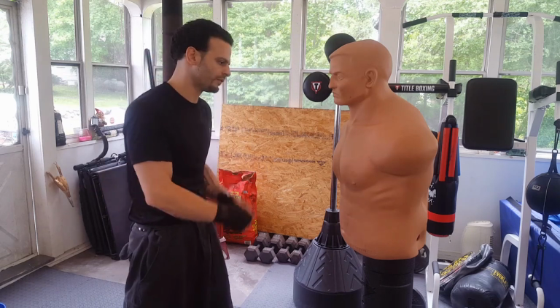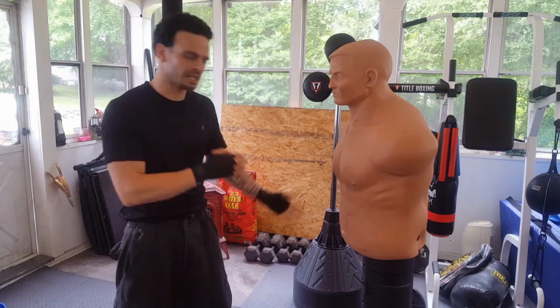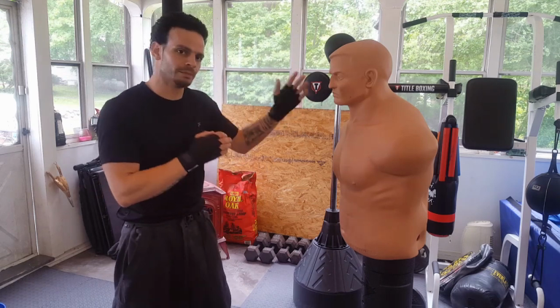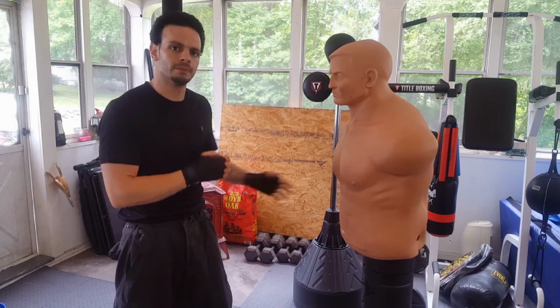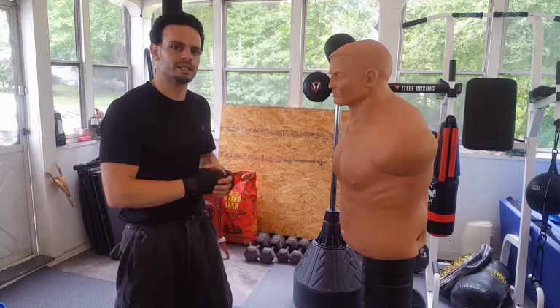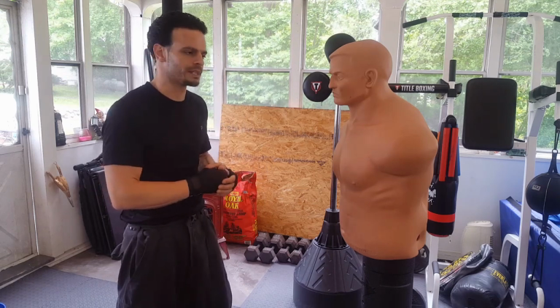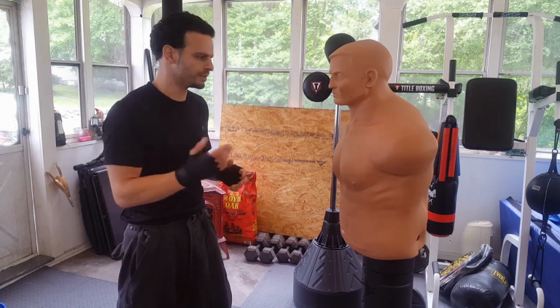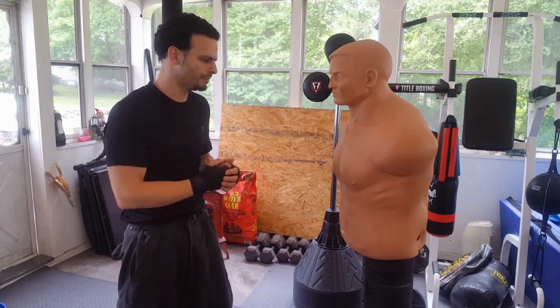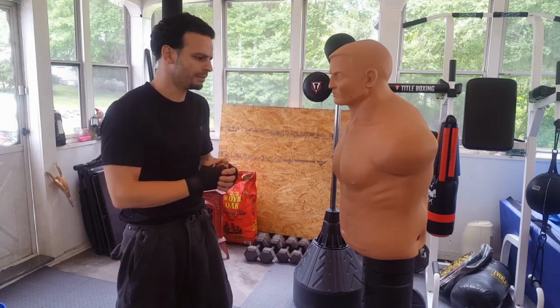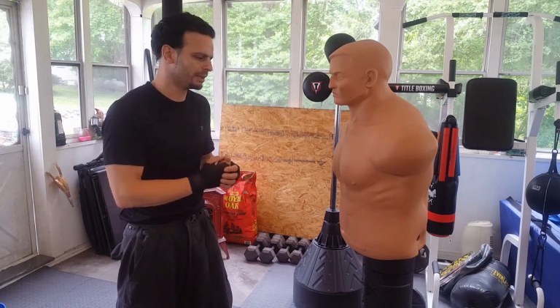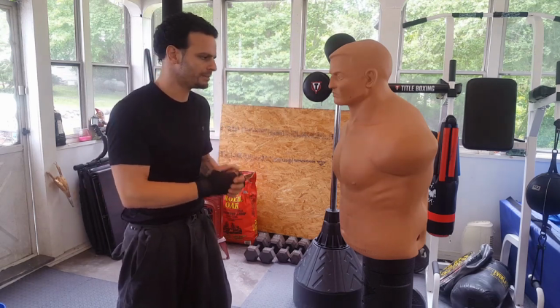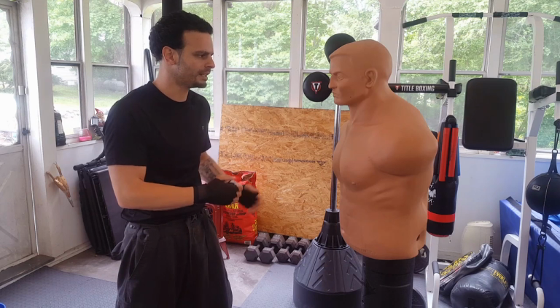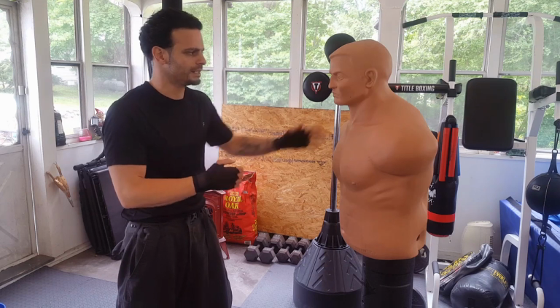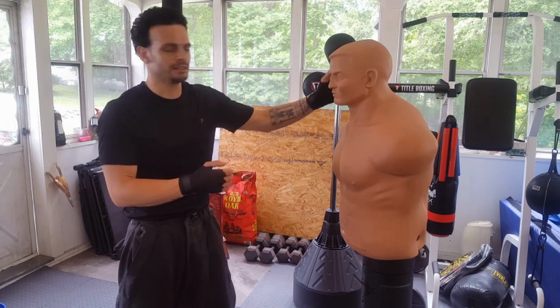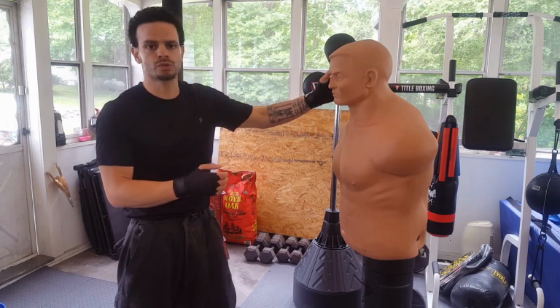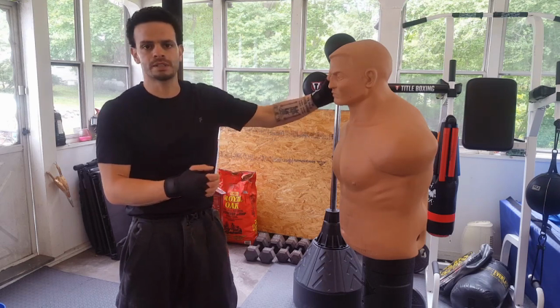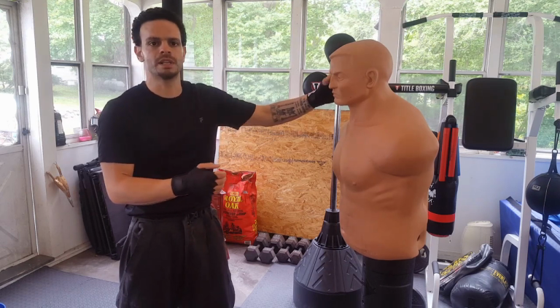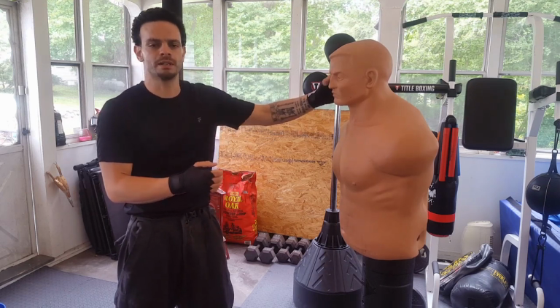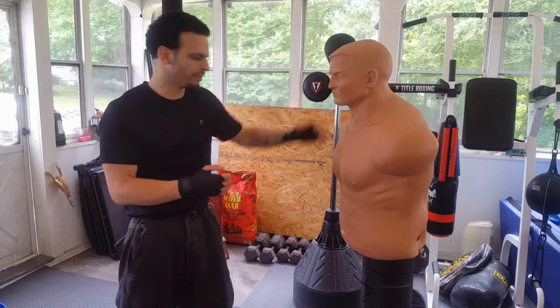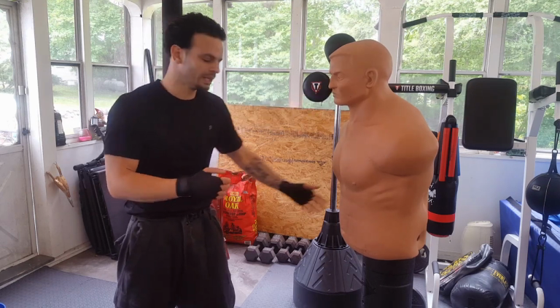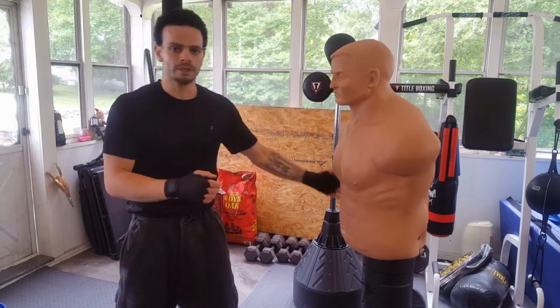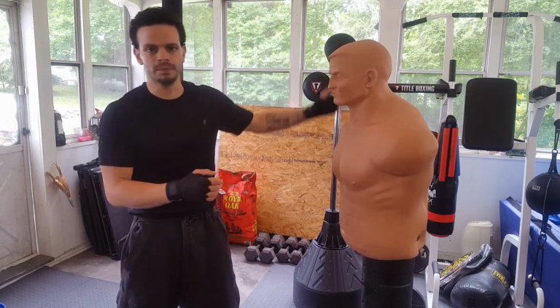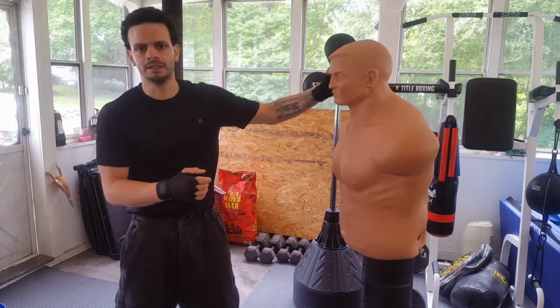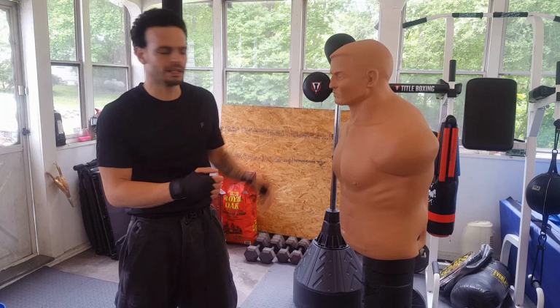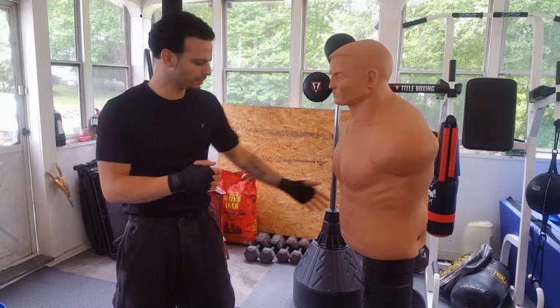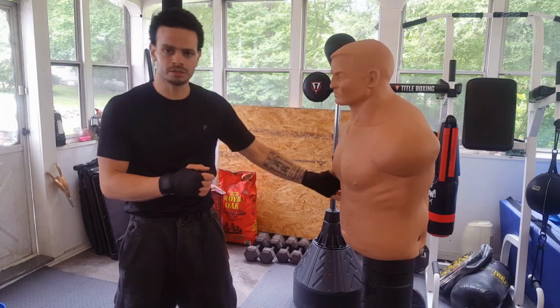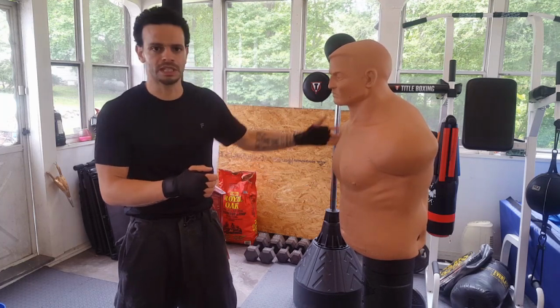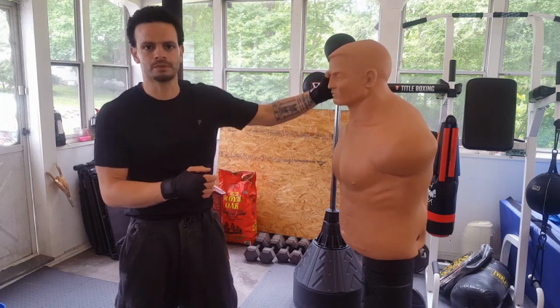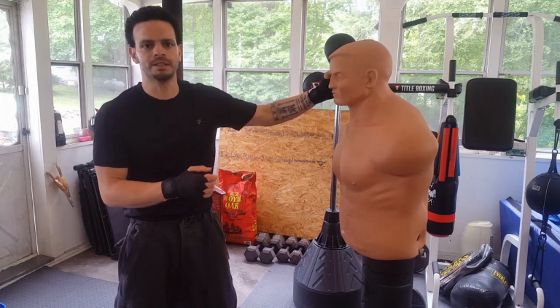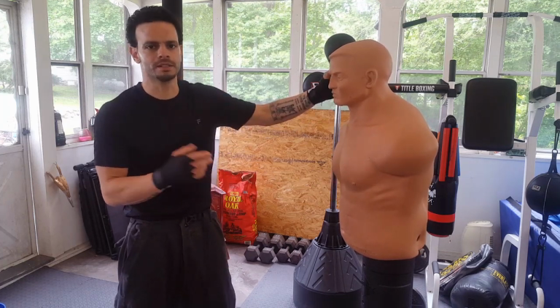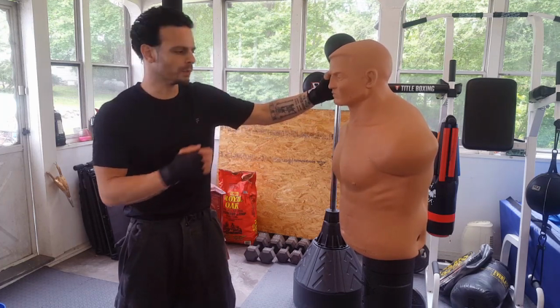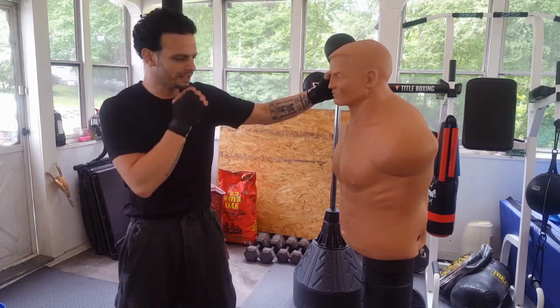What I mean by doubling up on the same side is landing two strikes to the same side of your opponent, whether it be body or head. Of course, switching levels from body to head is going to be more effective.